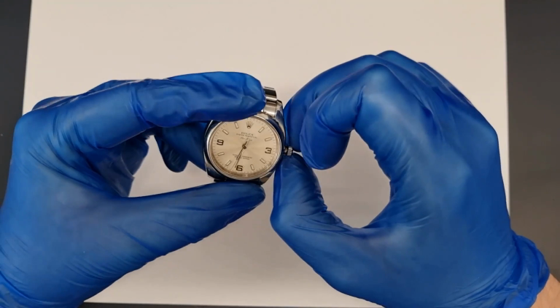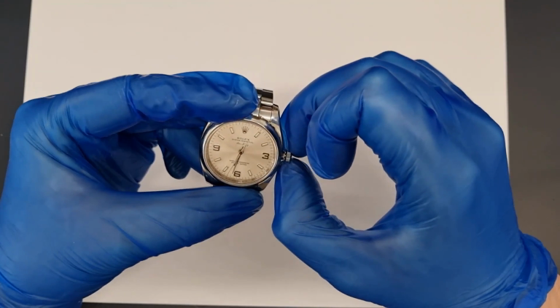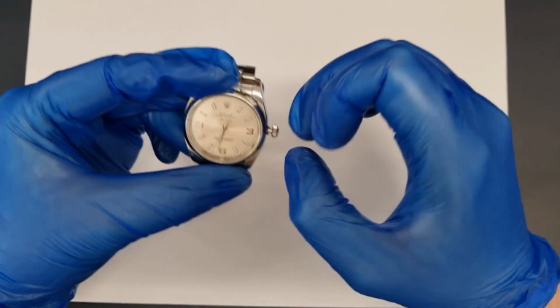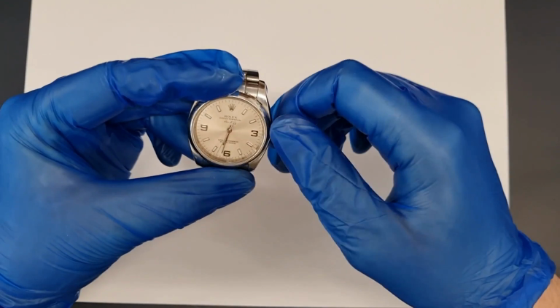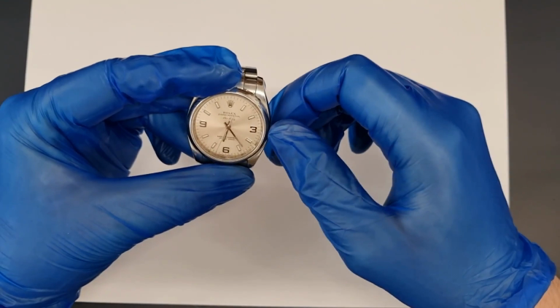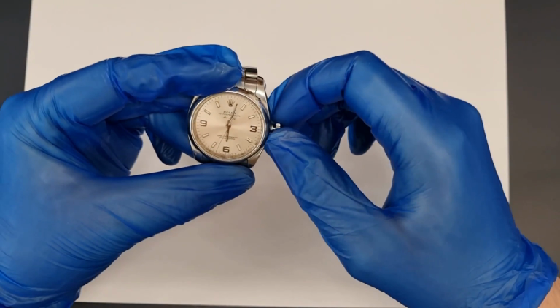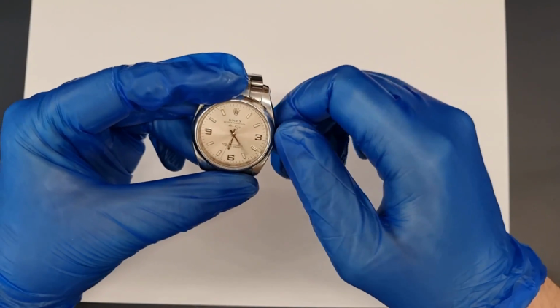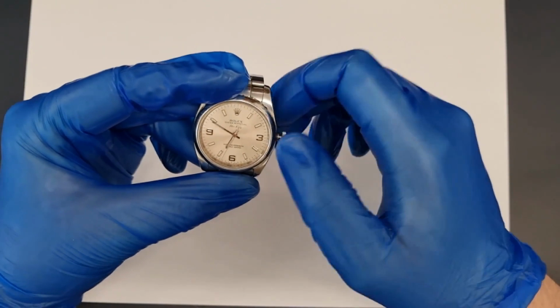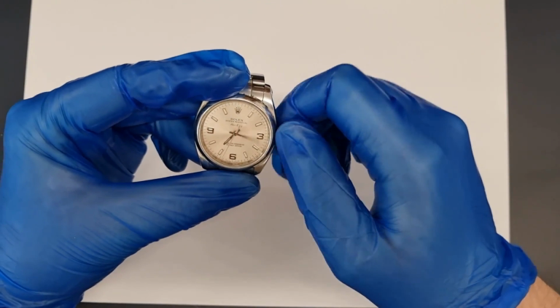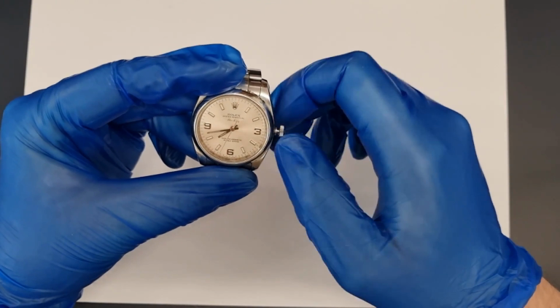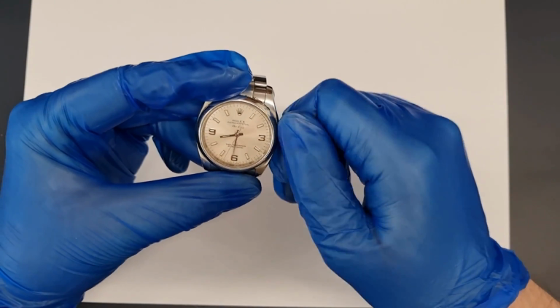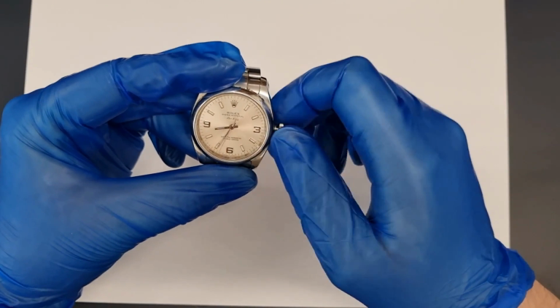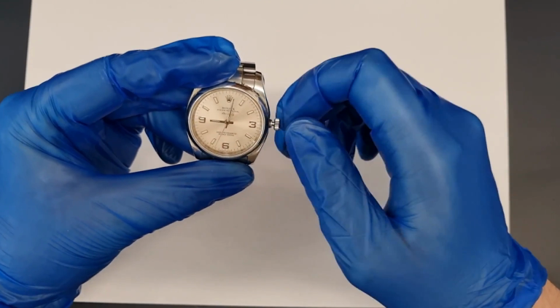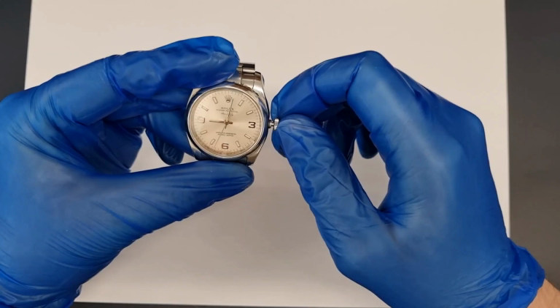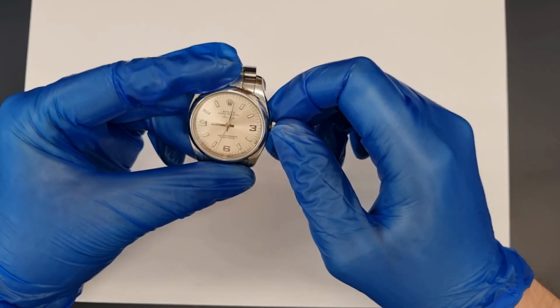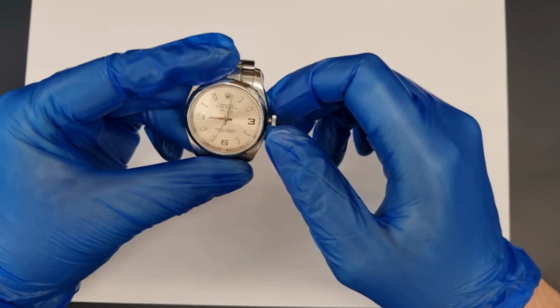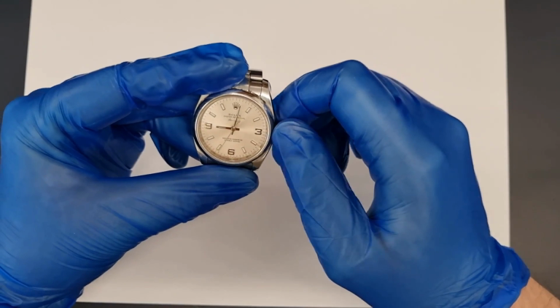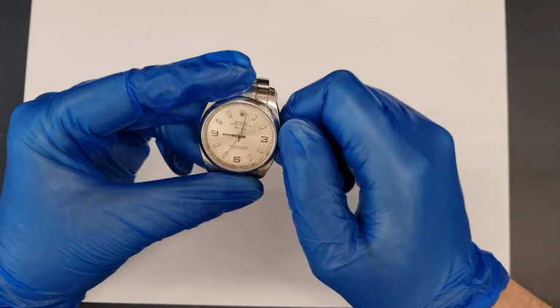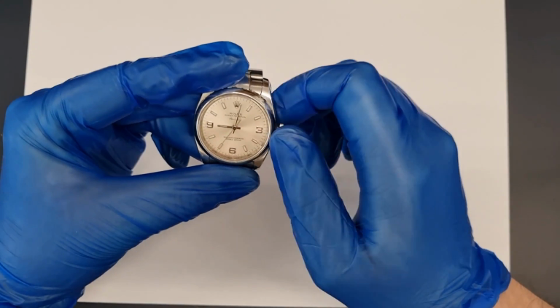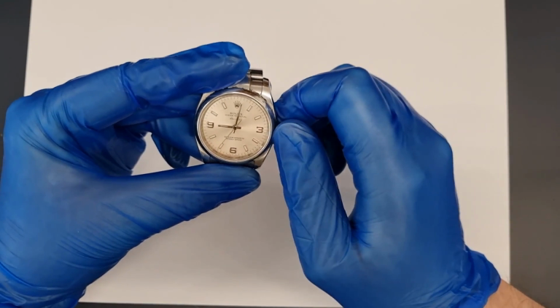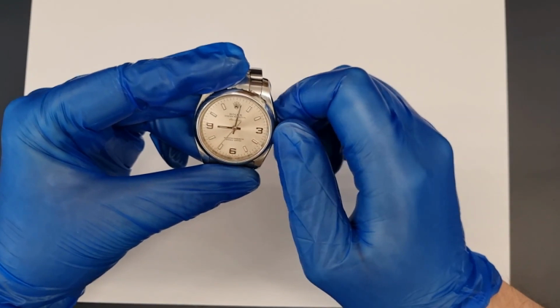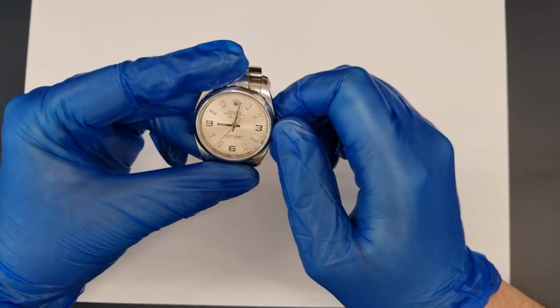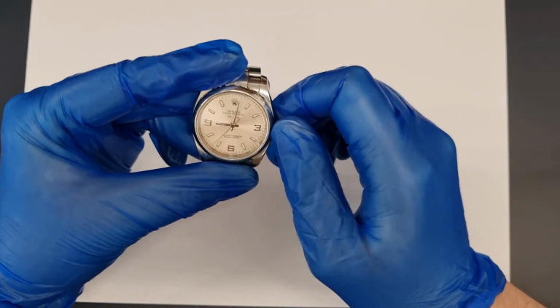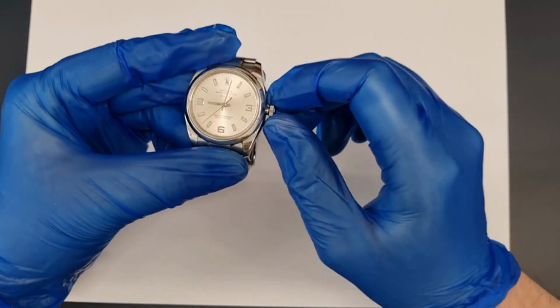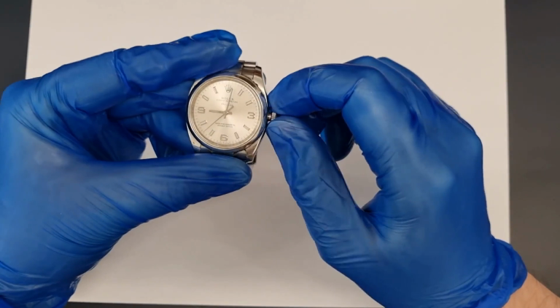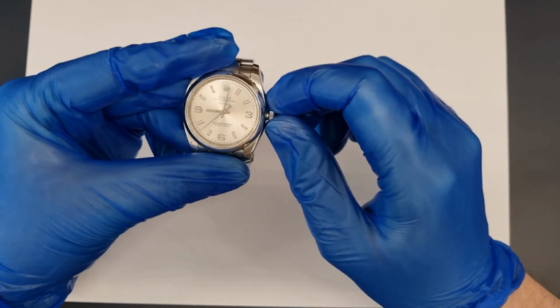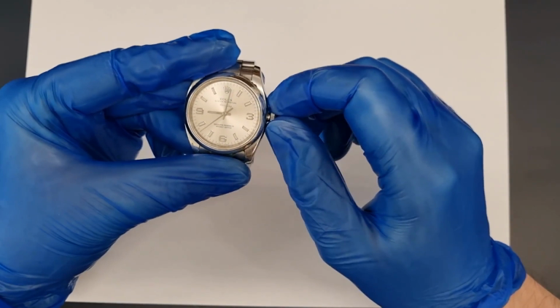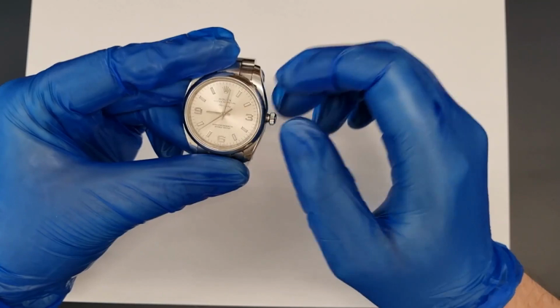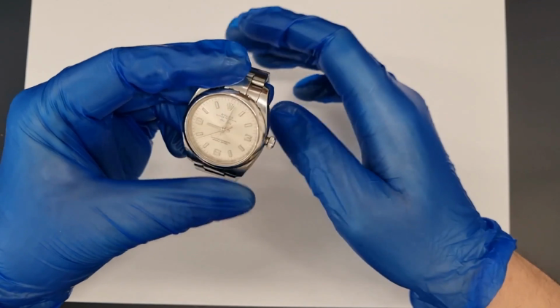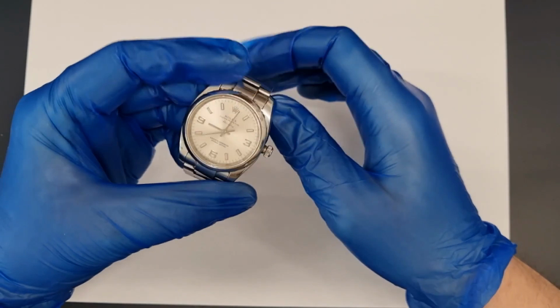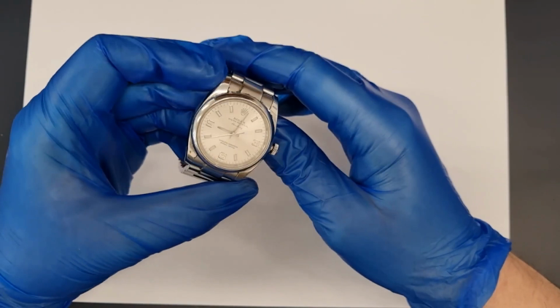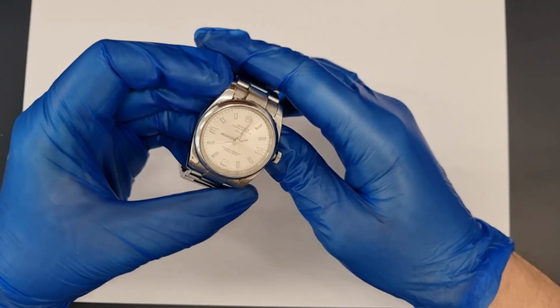The fault shows when using the crown to manually wind the watch. The time setting operates correctly but as soon as the crown is pushed into position one to manually wind the watch, the crown intermittently jams.